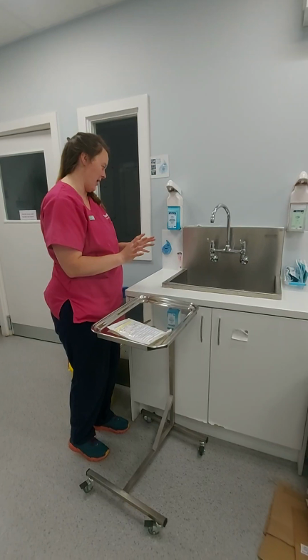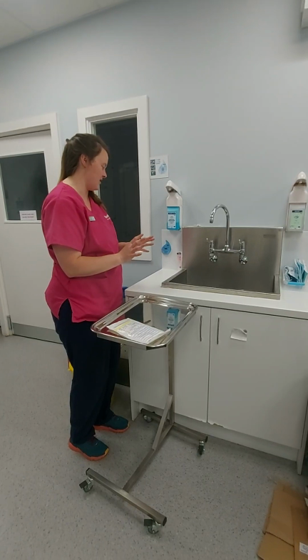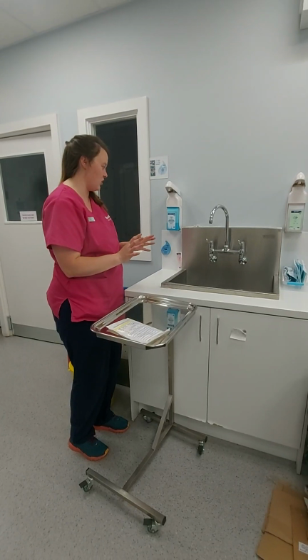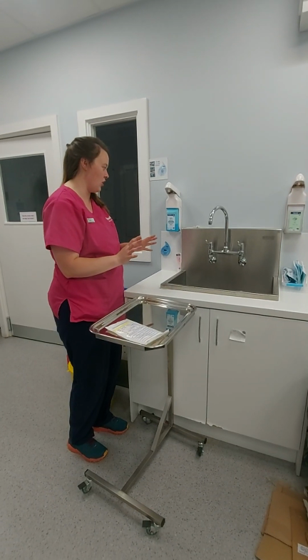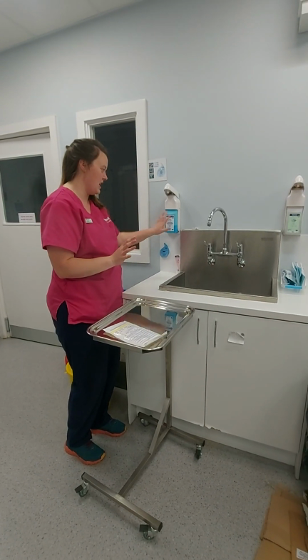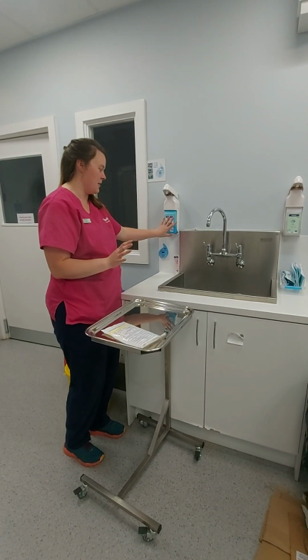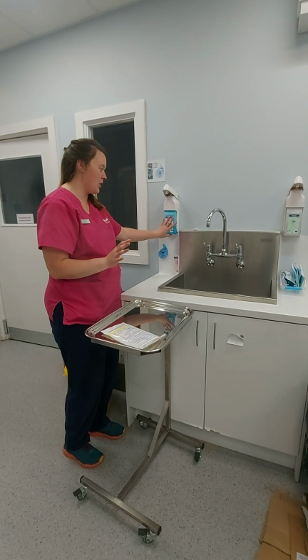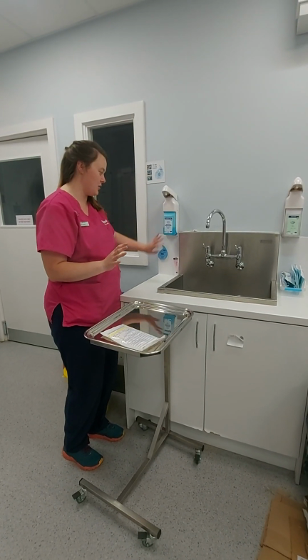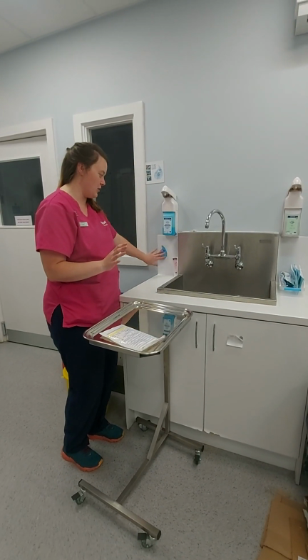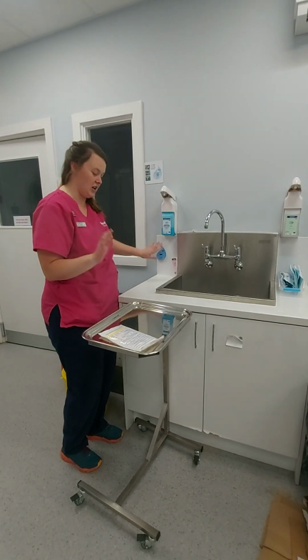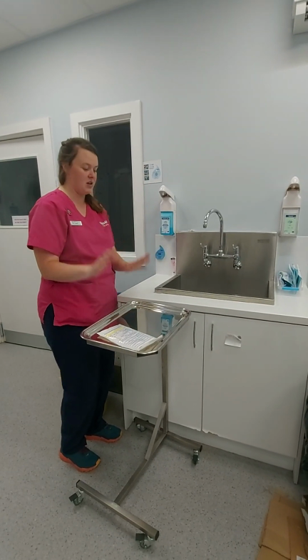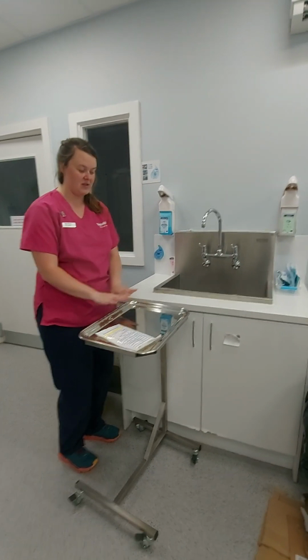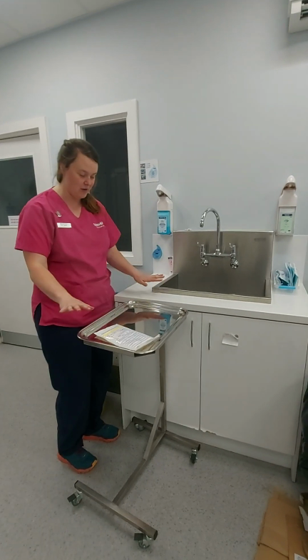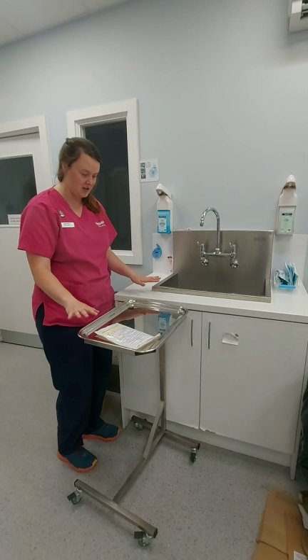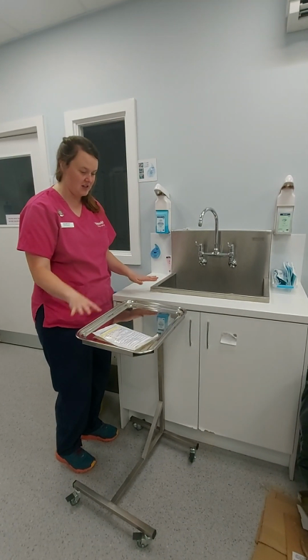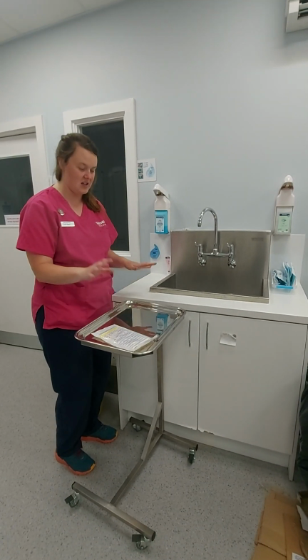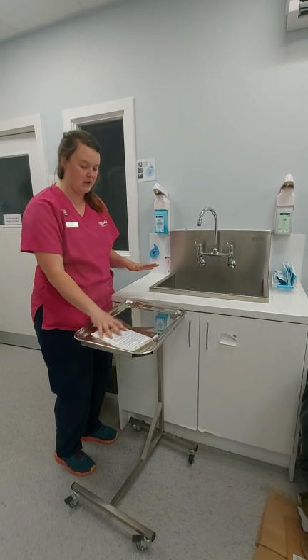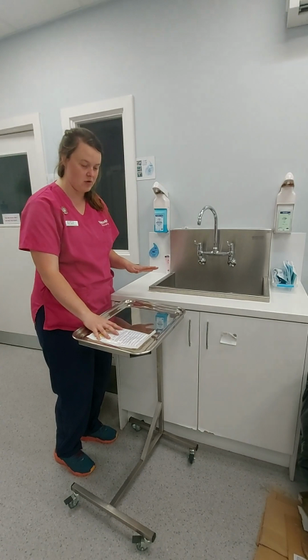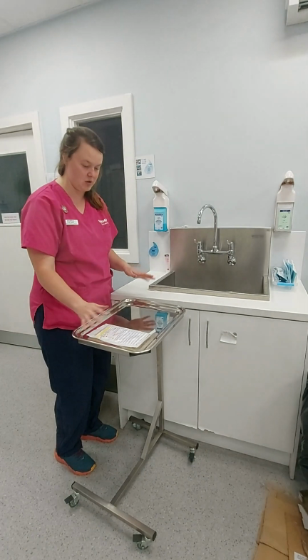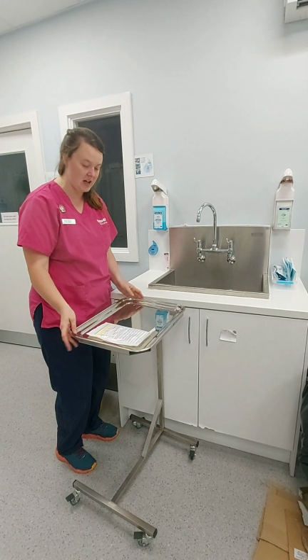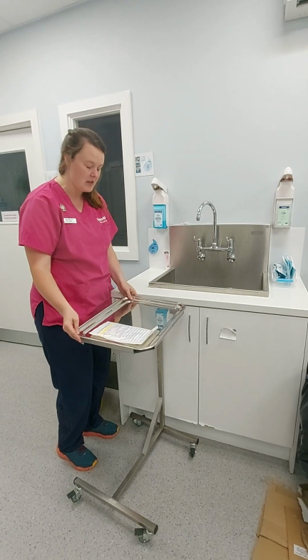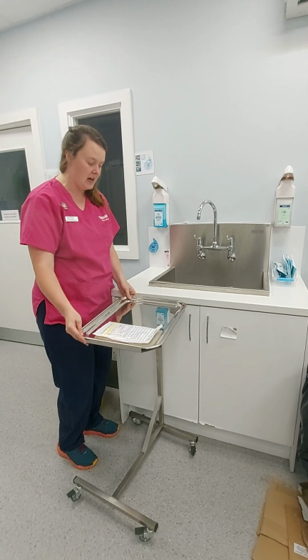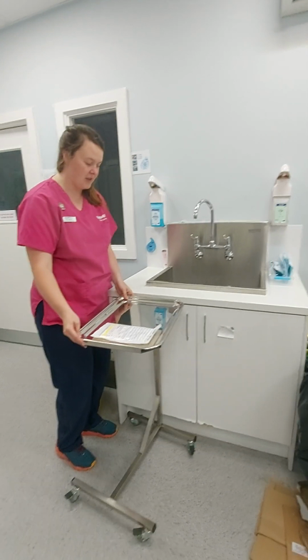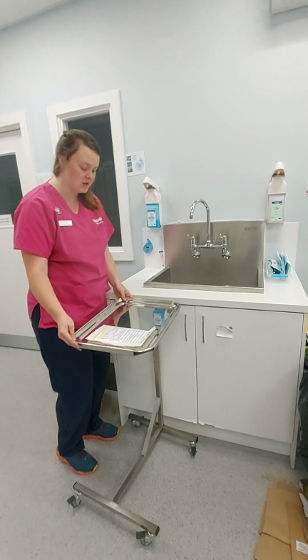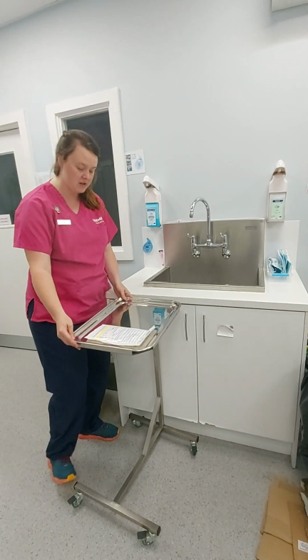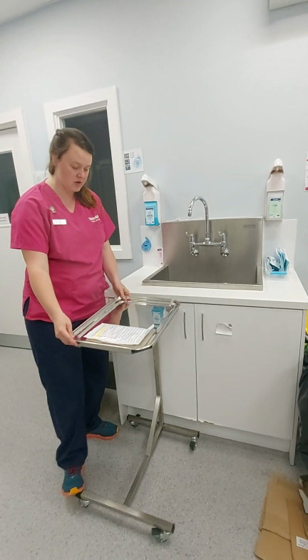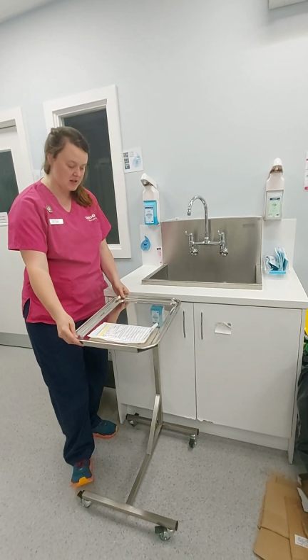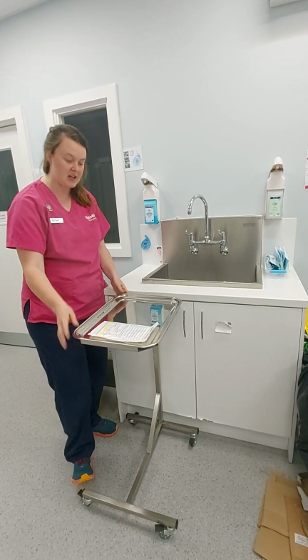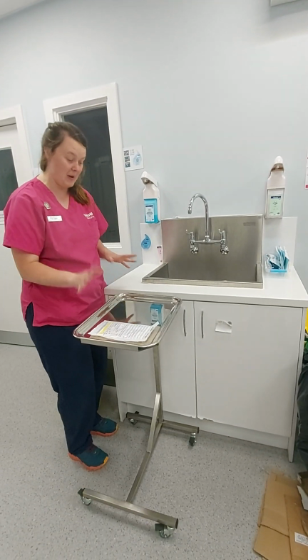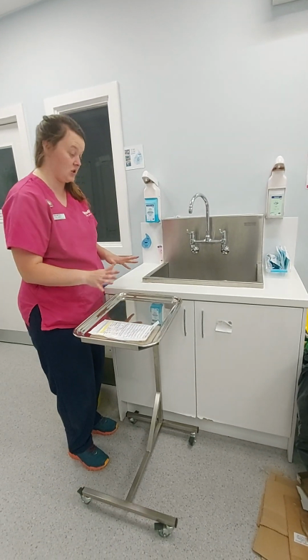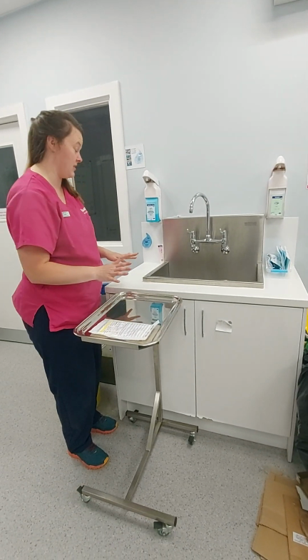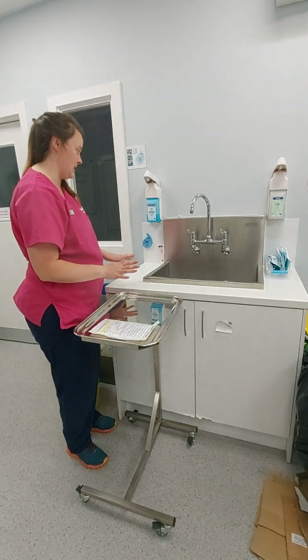So you've got: you will have sterillium, you'll have a timer, you'll have a sterile surface, and you'll have your trussed glove. It's always worth considering taking a couple of pairs just to be on the safe side.